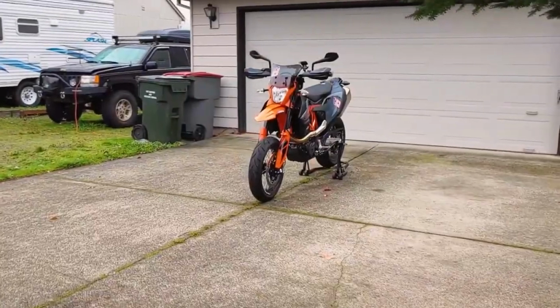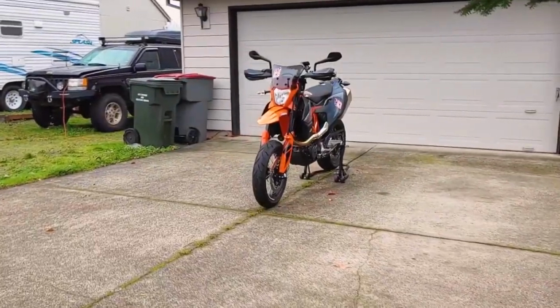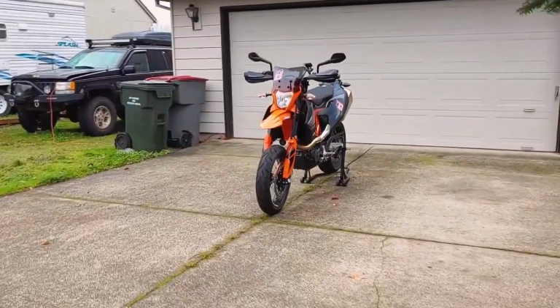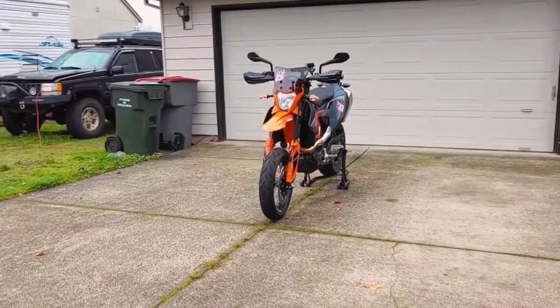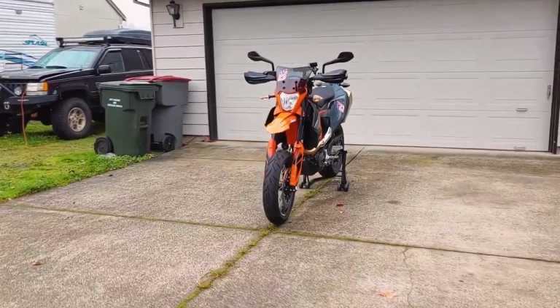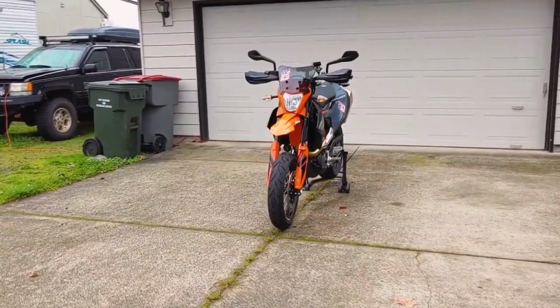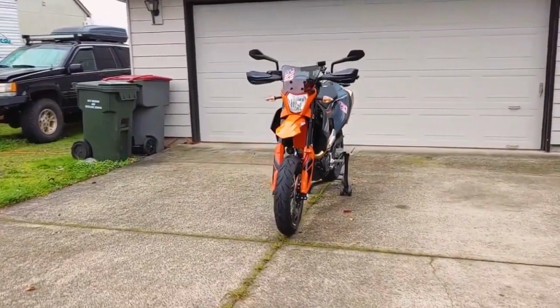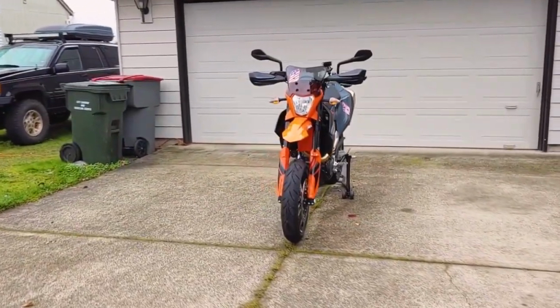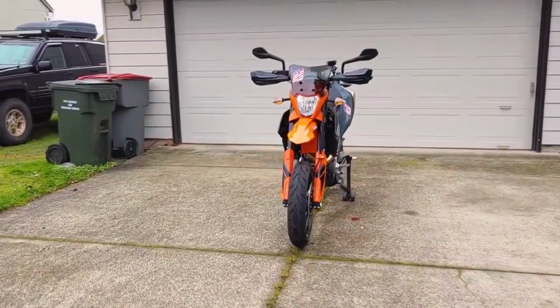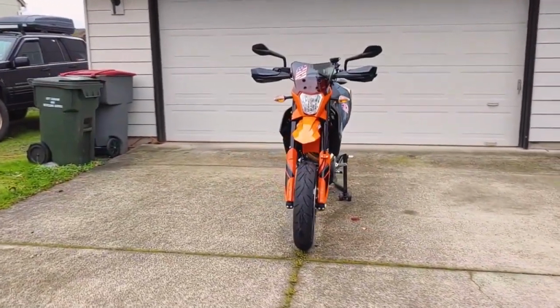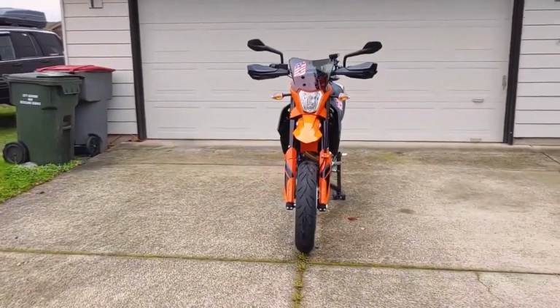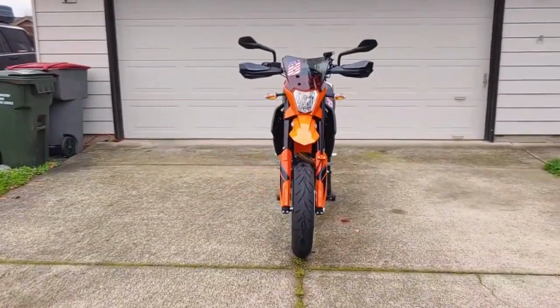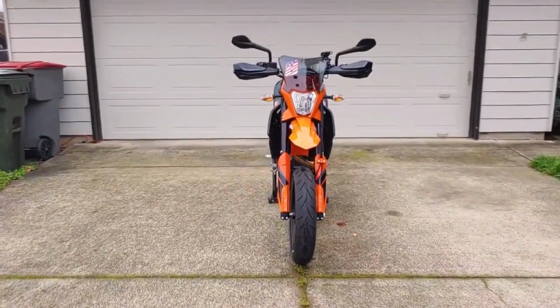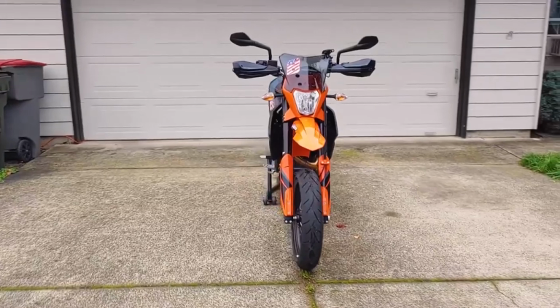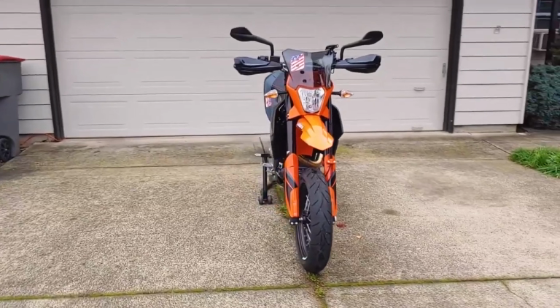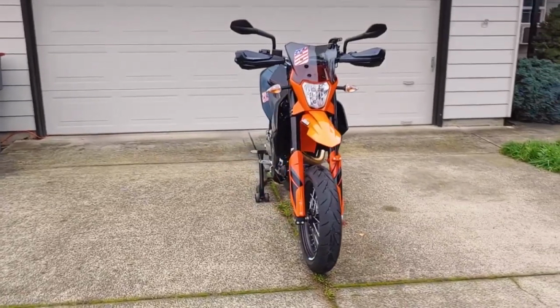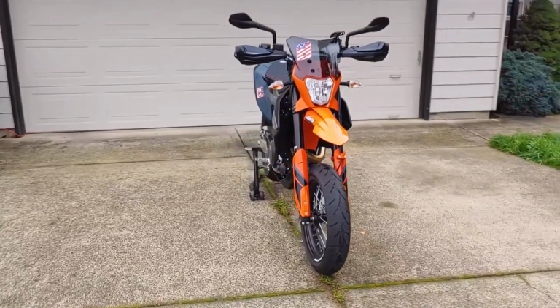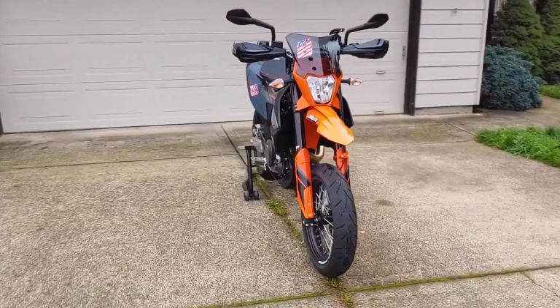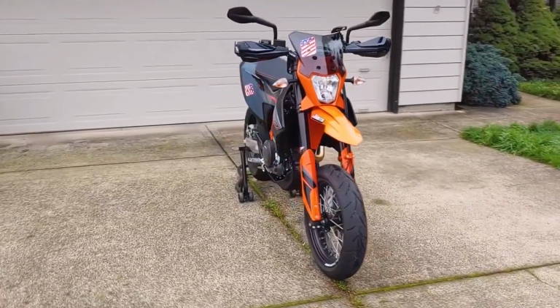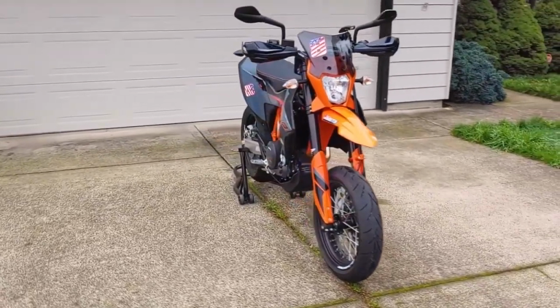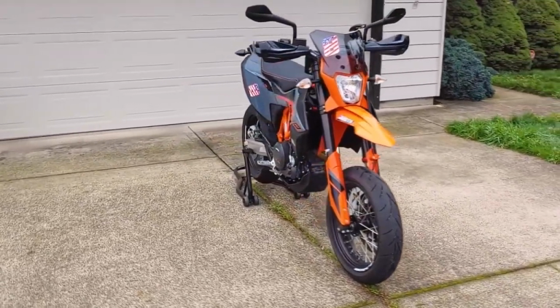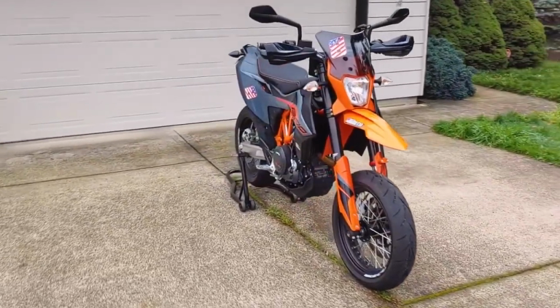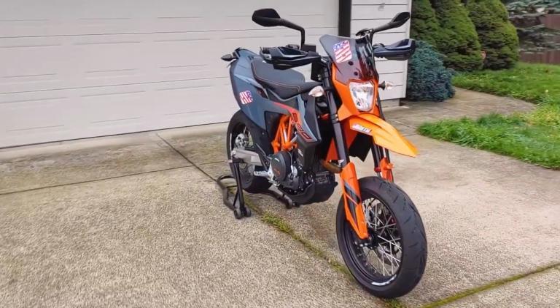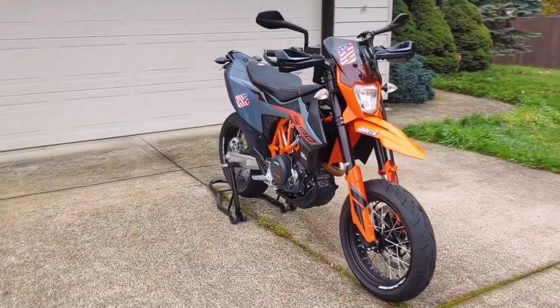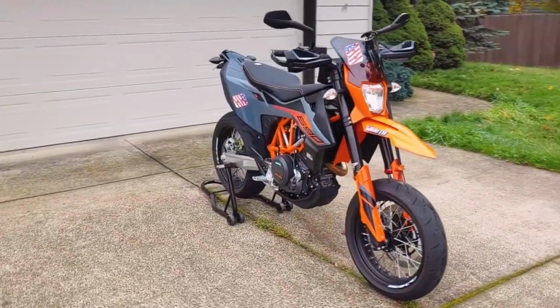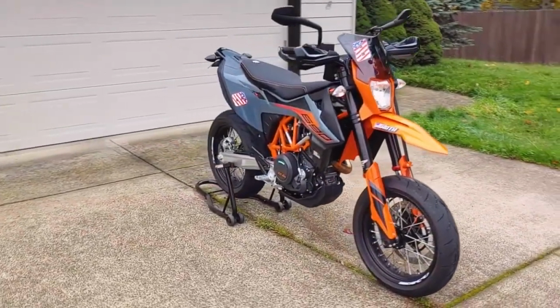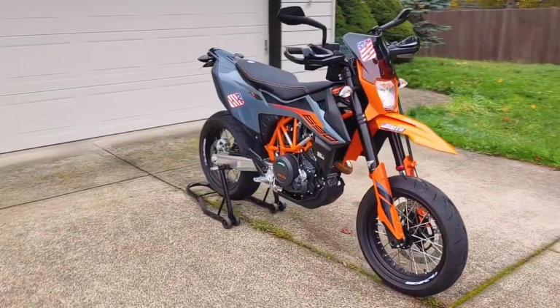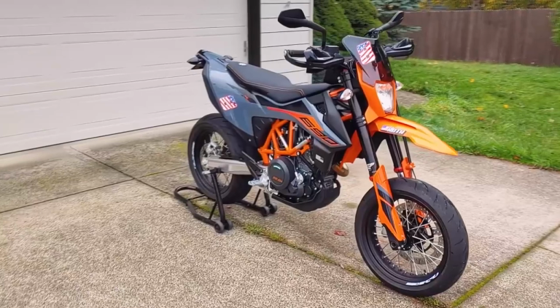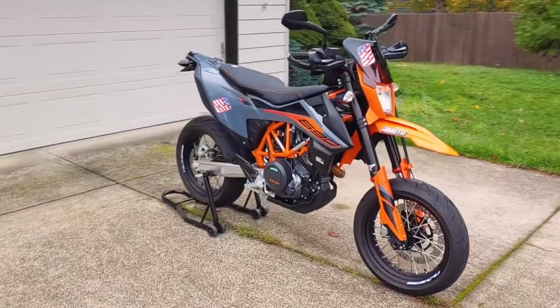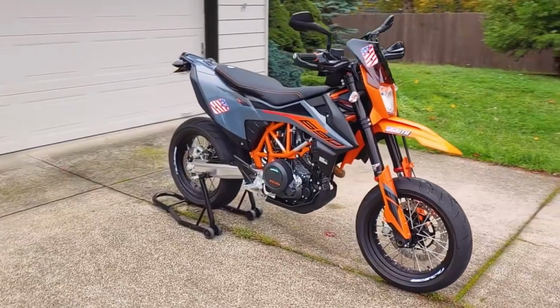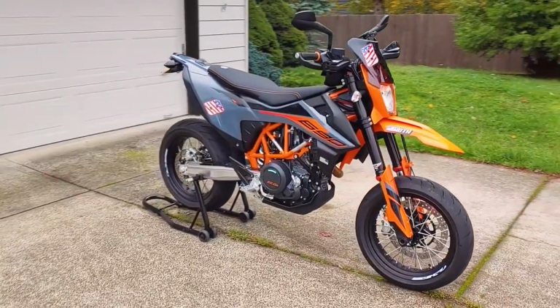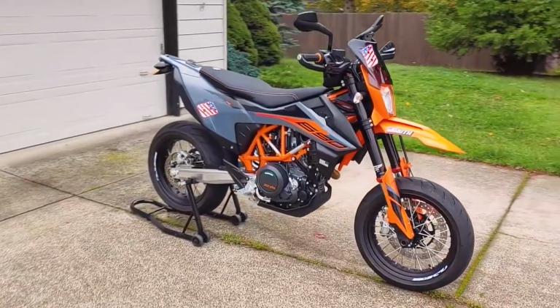Hey everyone, welcome back to Endless Money Pits. This is a 2021 KTM 690 SMCR and today I'll show you how to change the oil, oil filters, and oil screens.